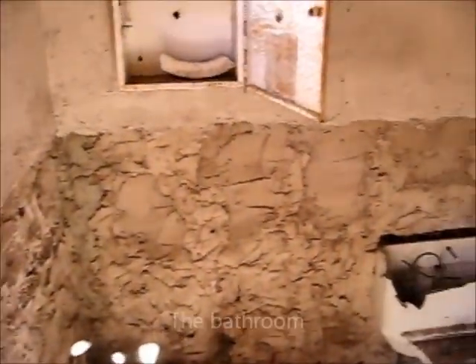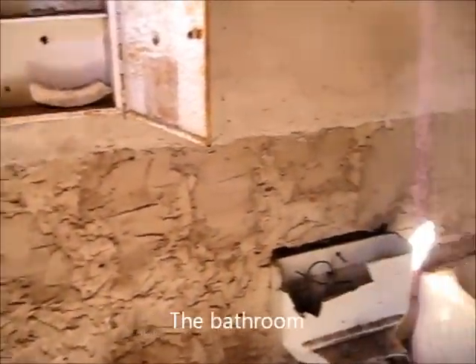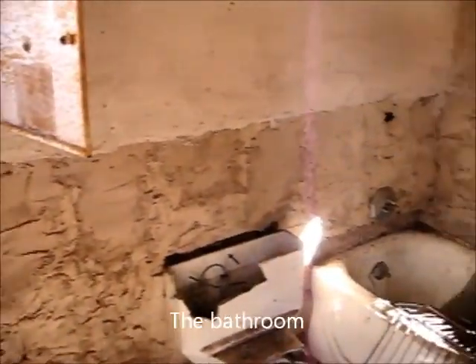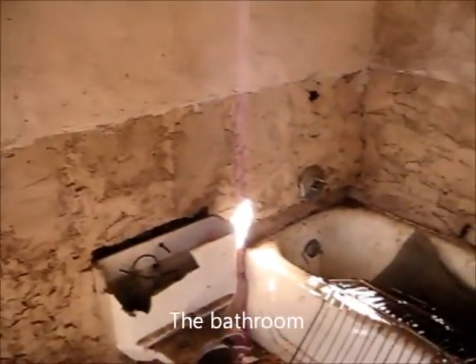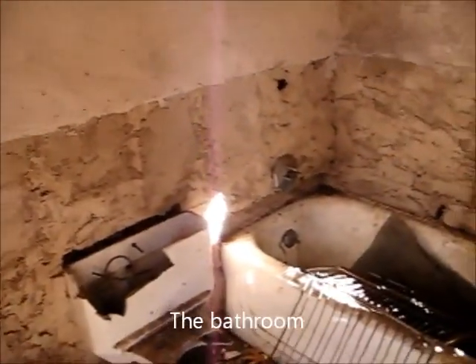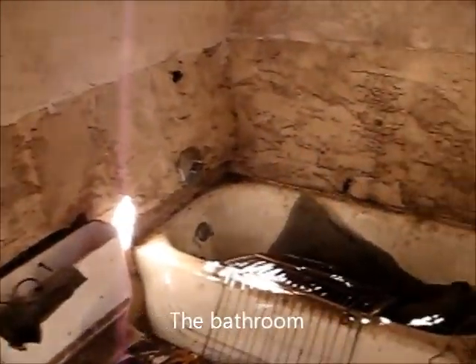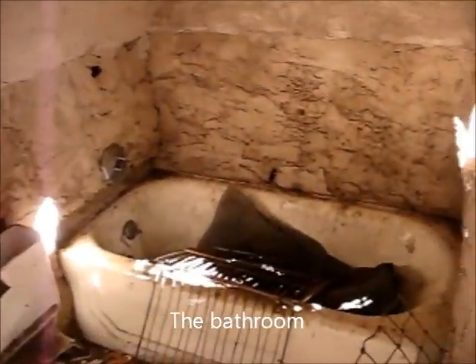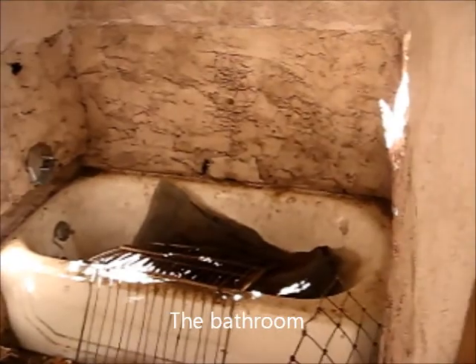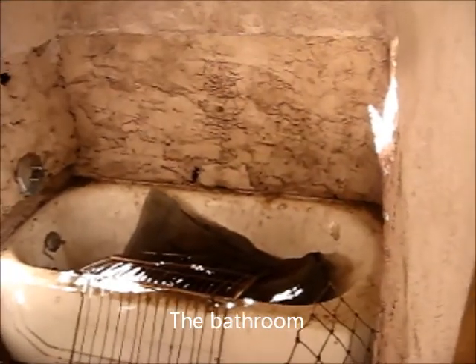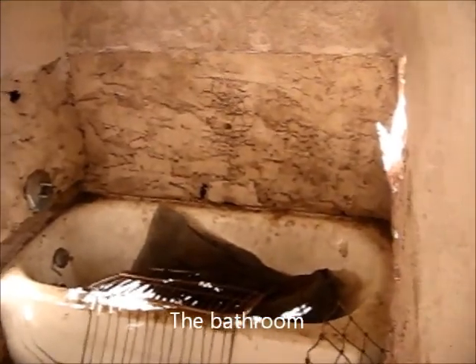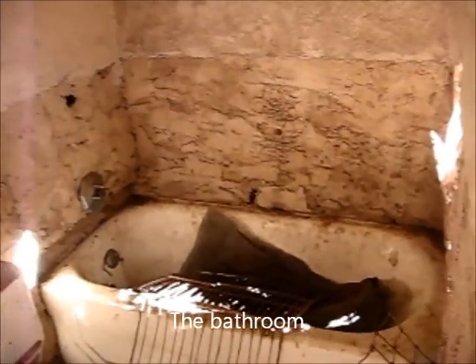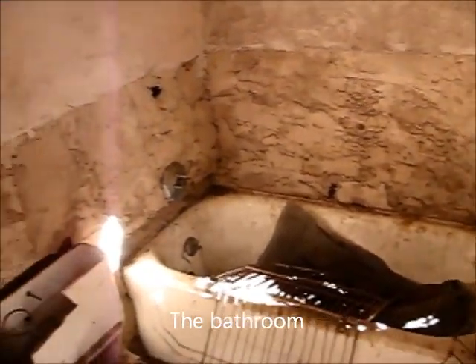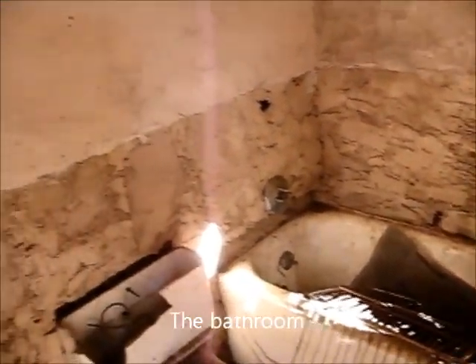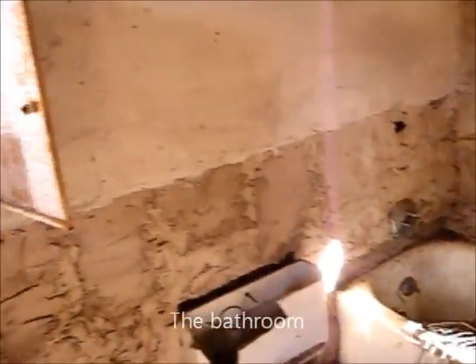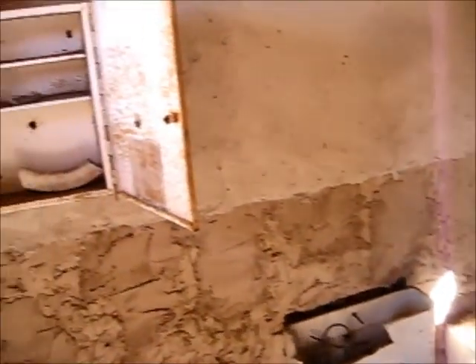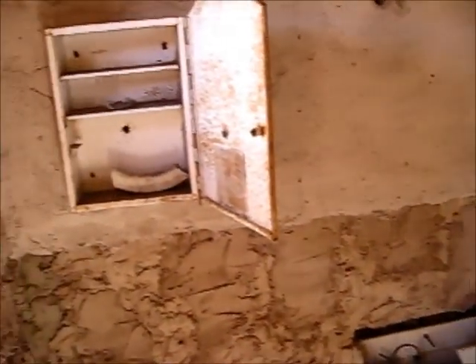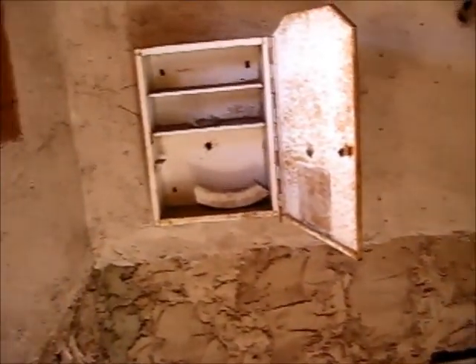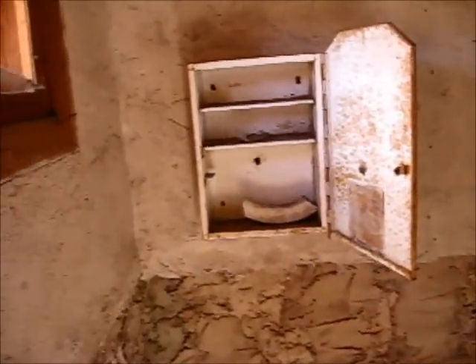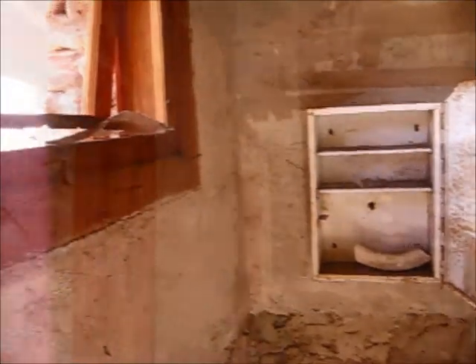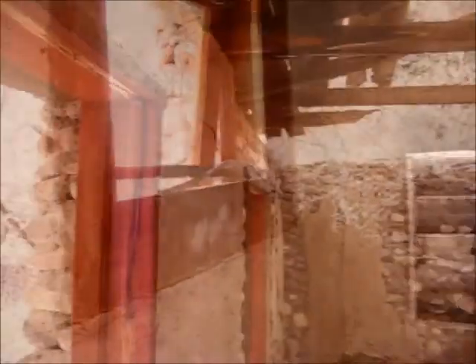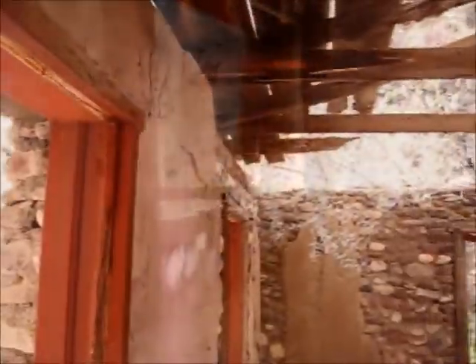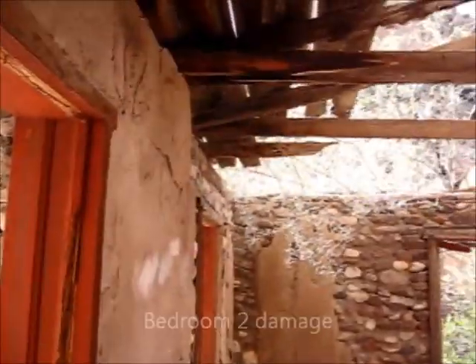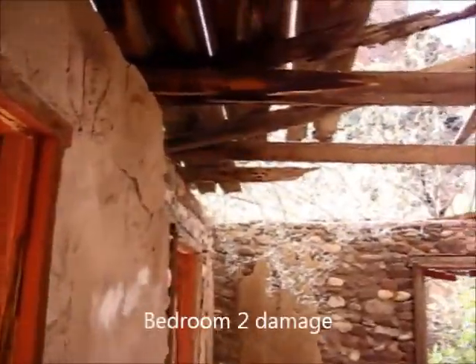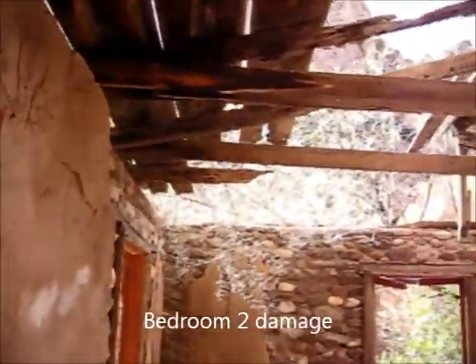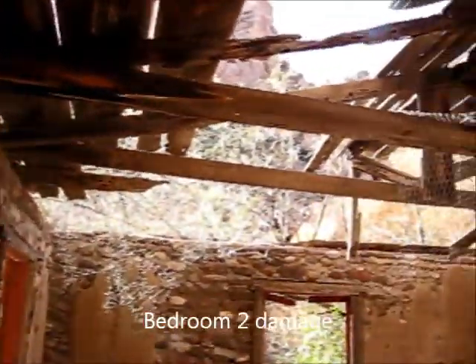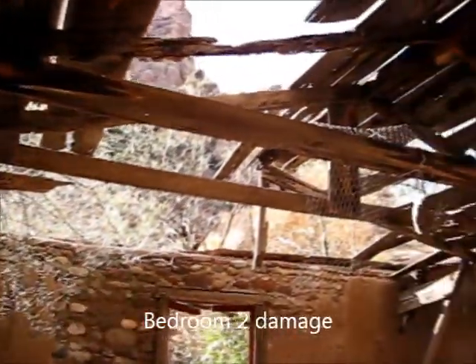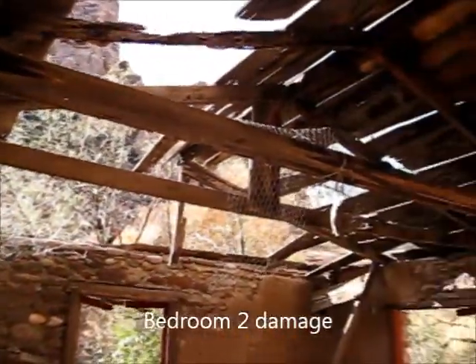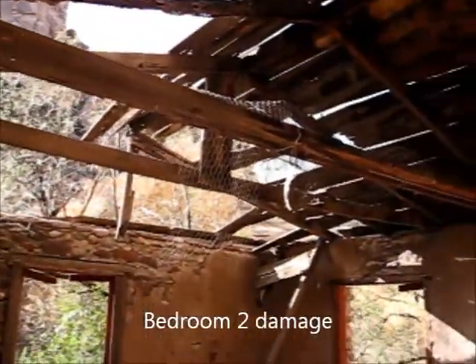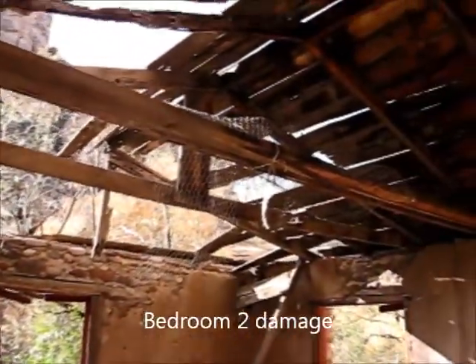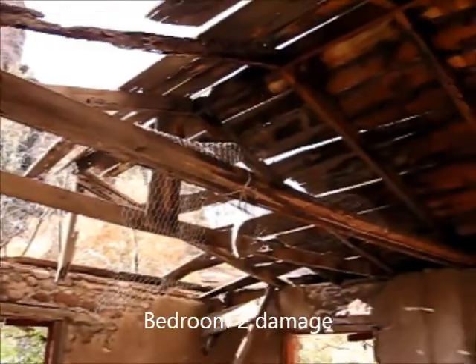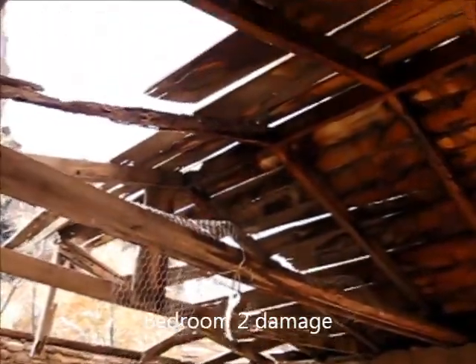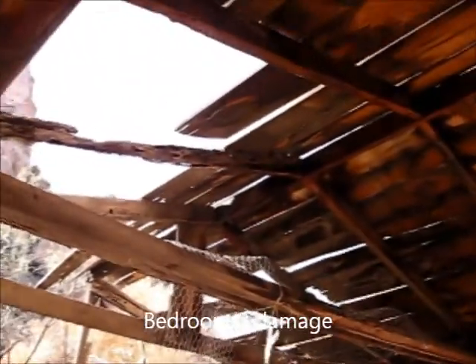Here's the bathroom. So it looks like ours at home after the girls get done. This room hasn't fared so well. No. This room's seen better days.